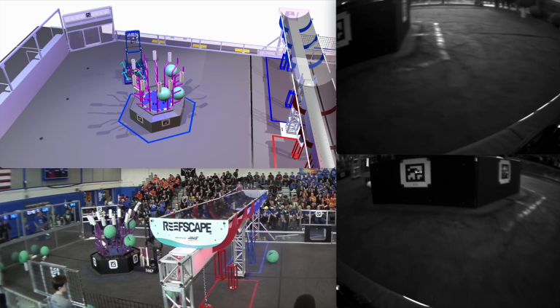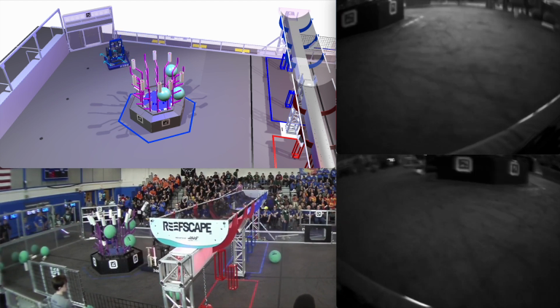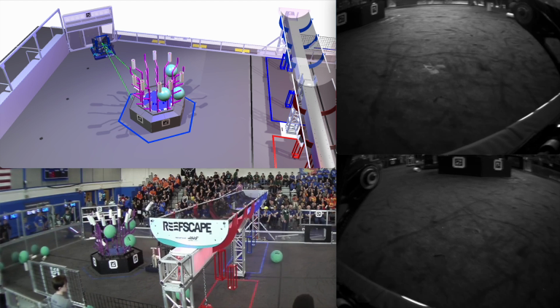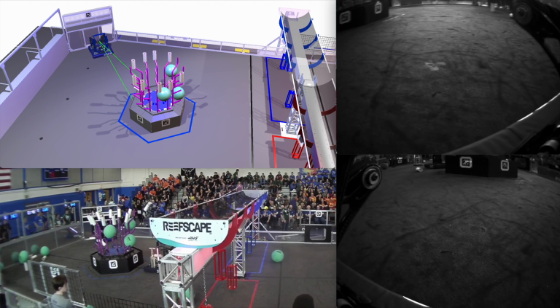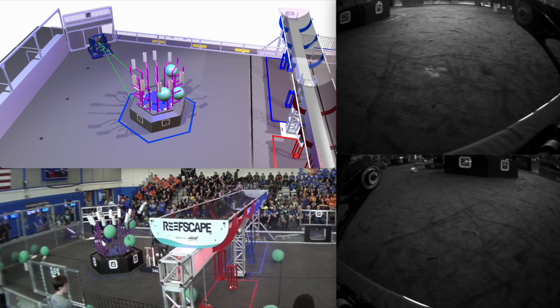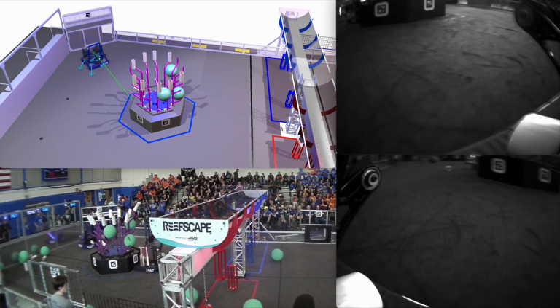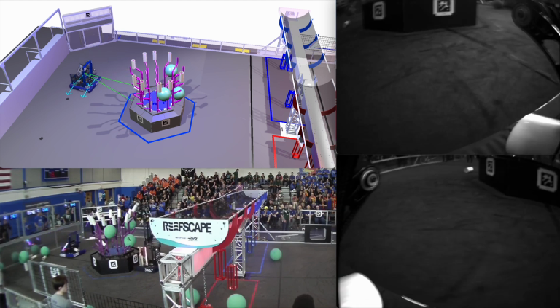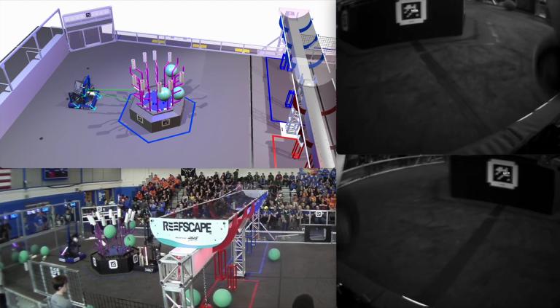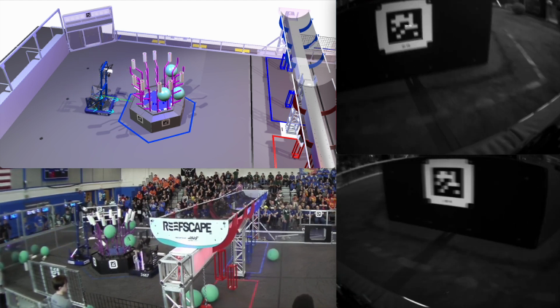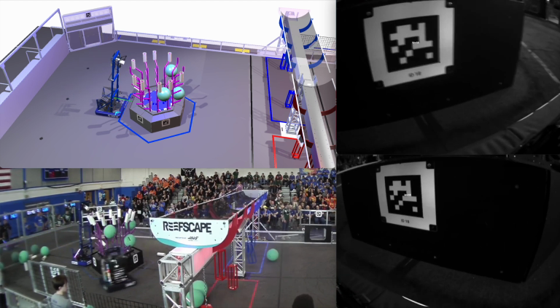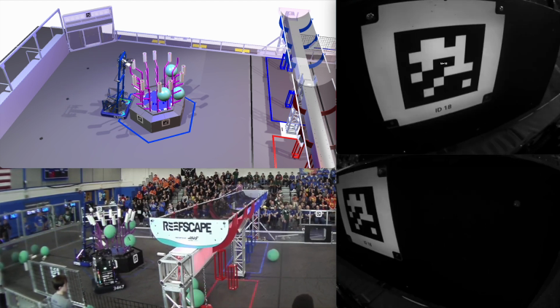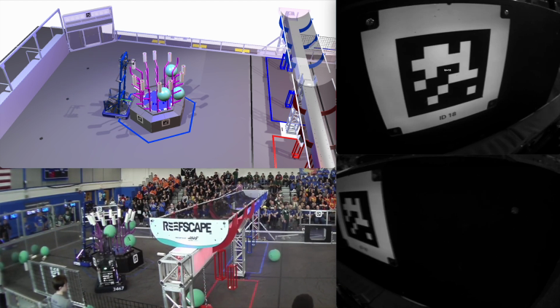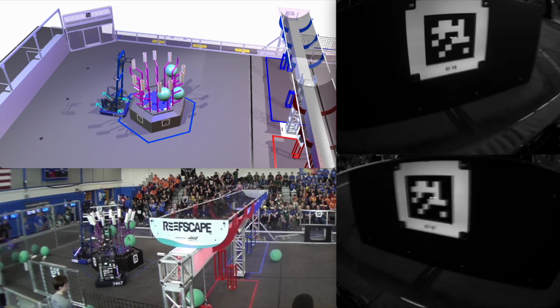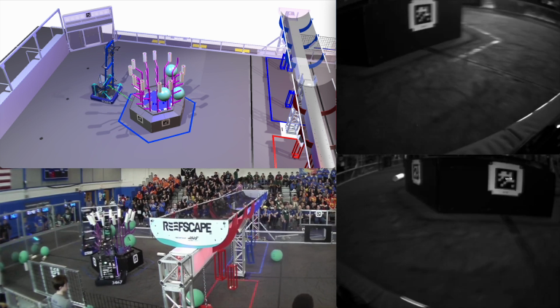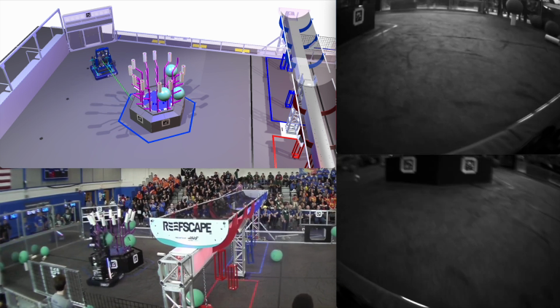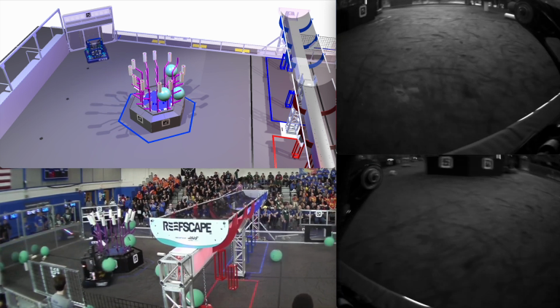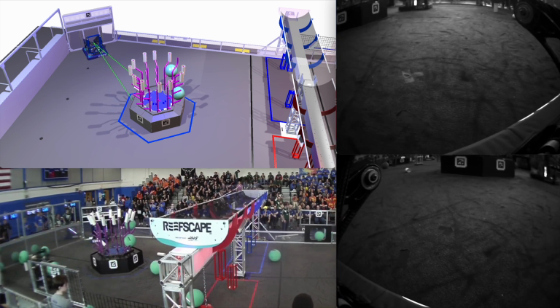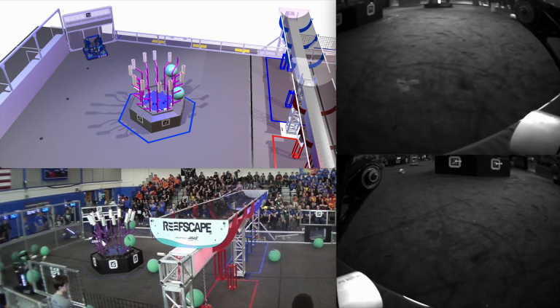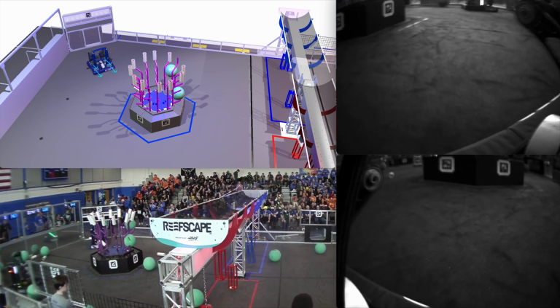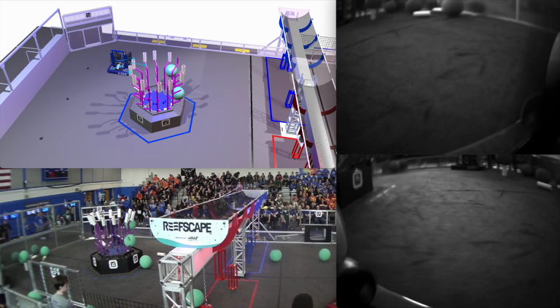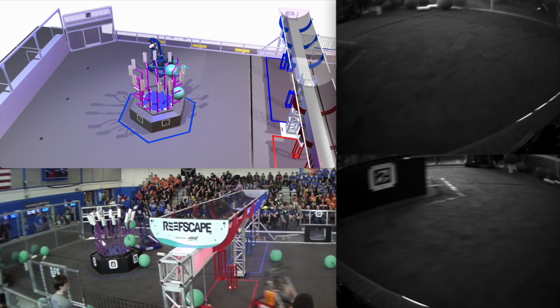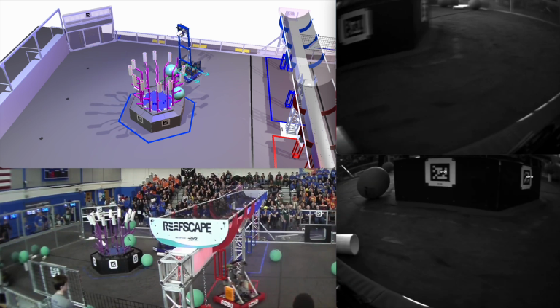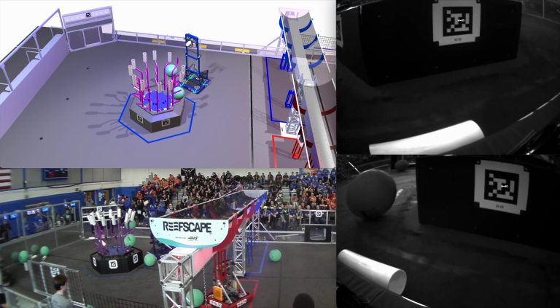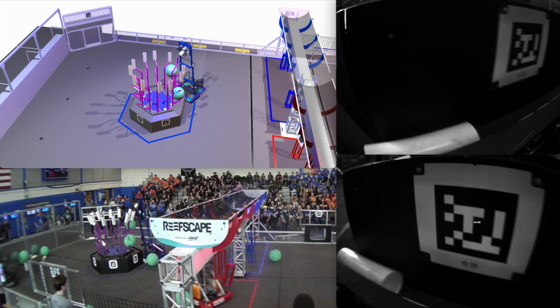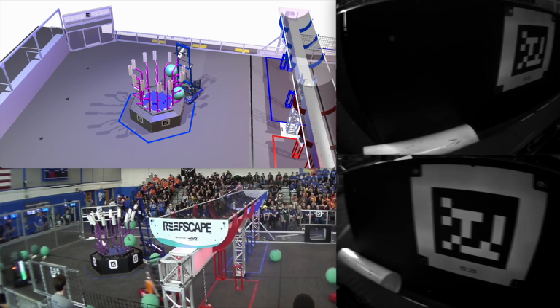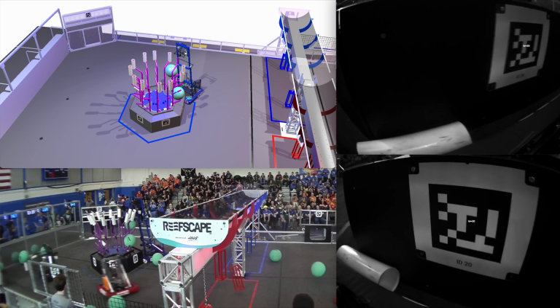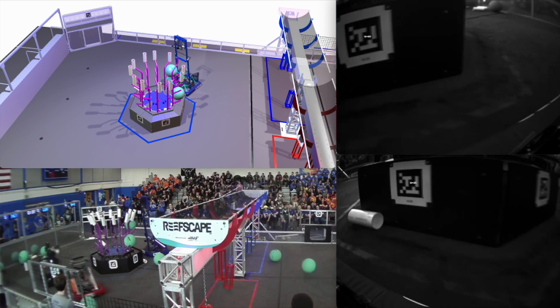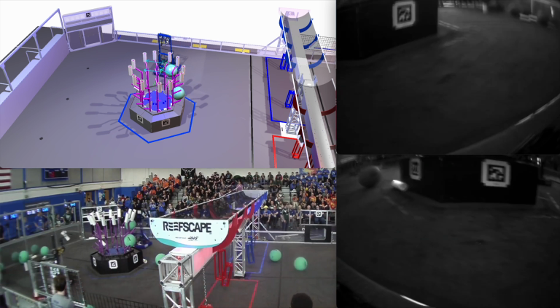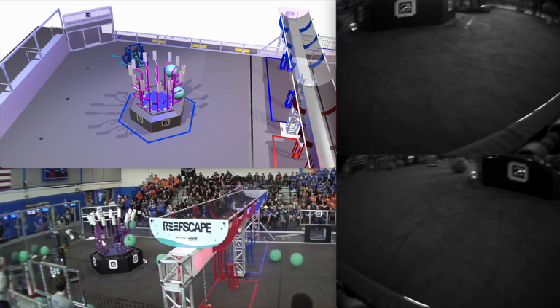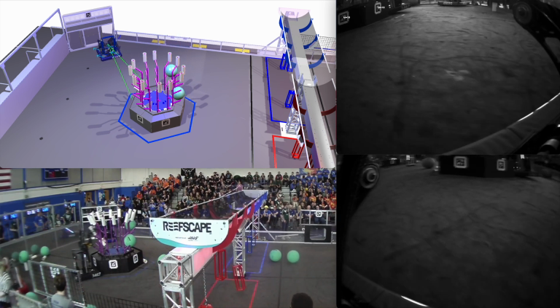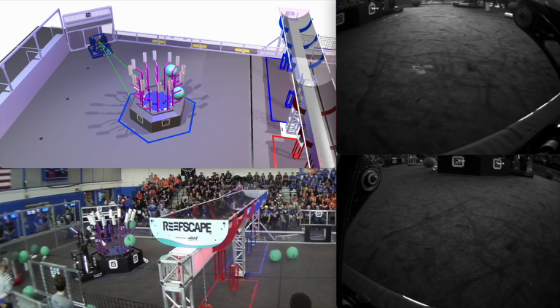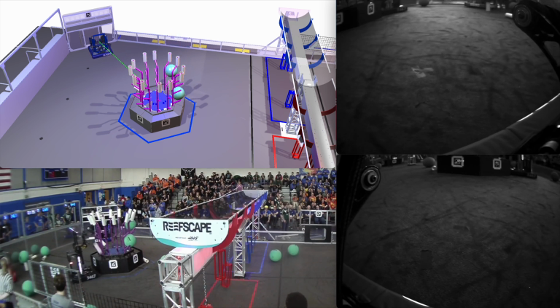Over on the red alliance side, we are approaching halfway on the top of L4 for the red alliance reef. Over on the blue alliance side, we are now de-scoring algae and starting to score that last coral piece on L4 and moving on to L3.